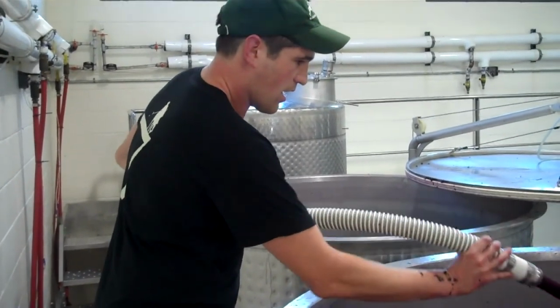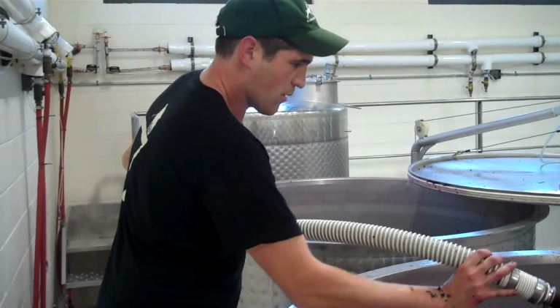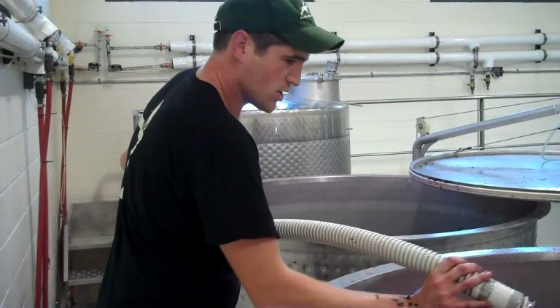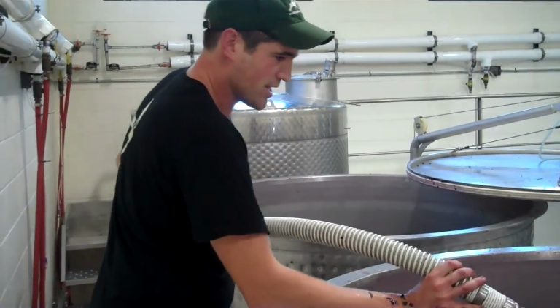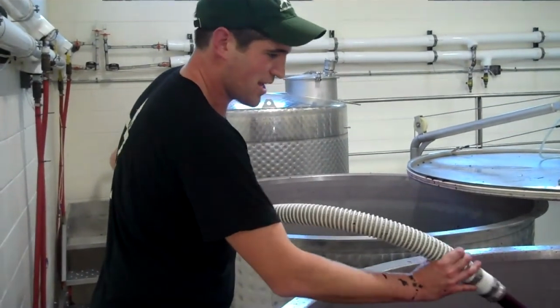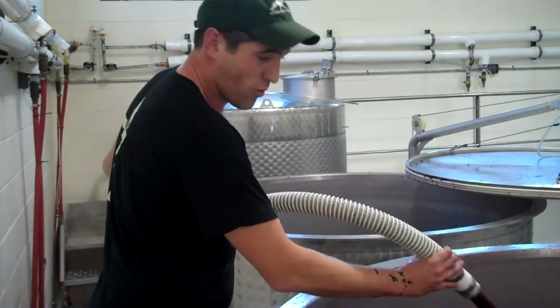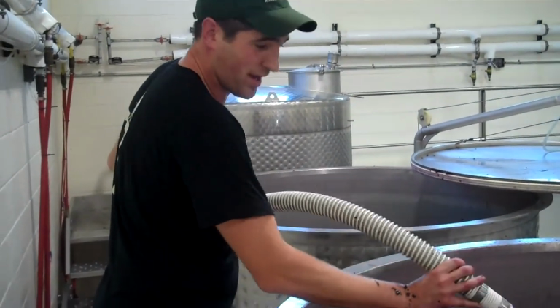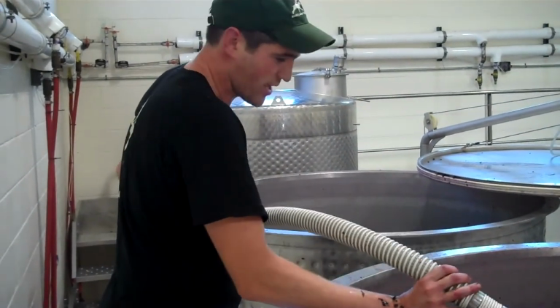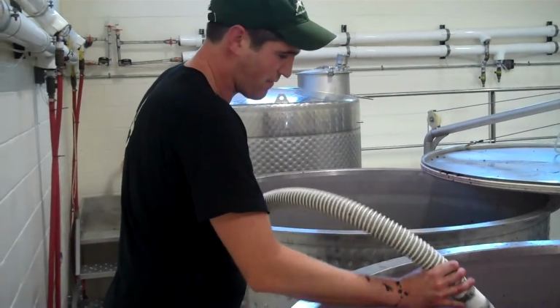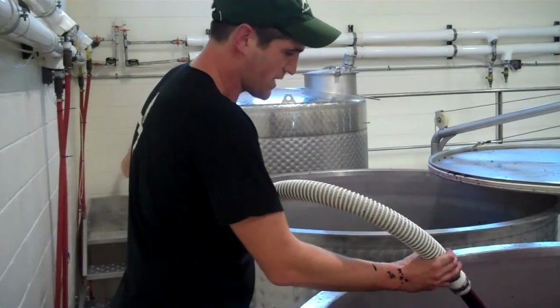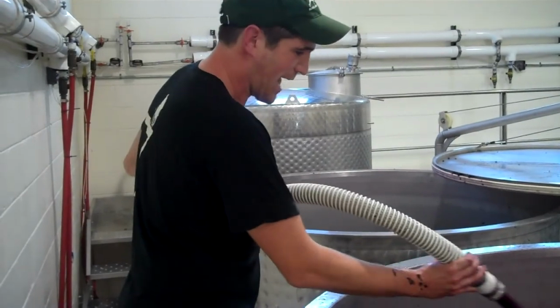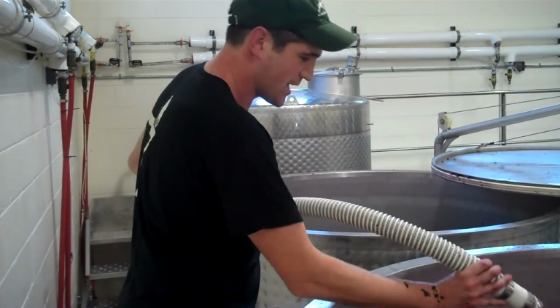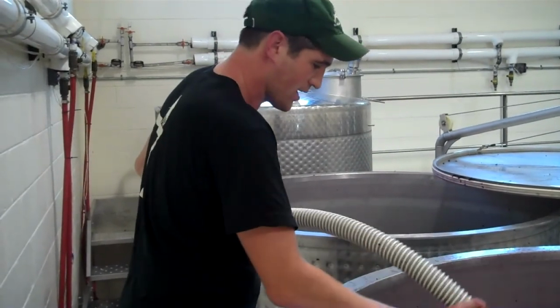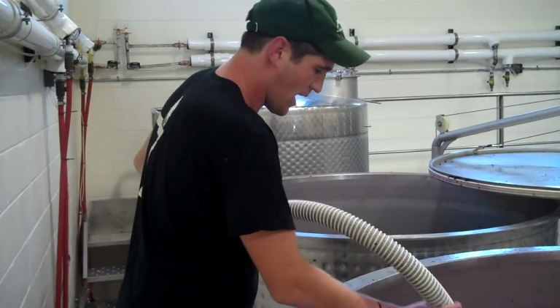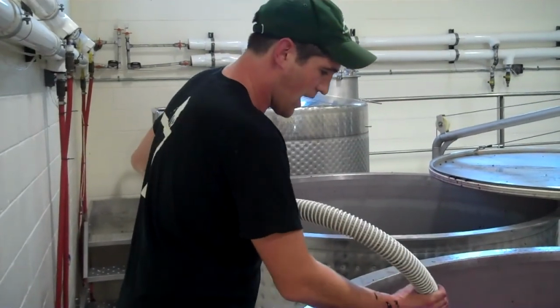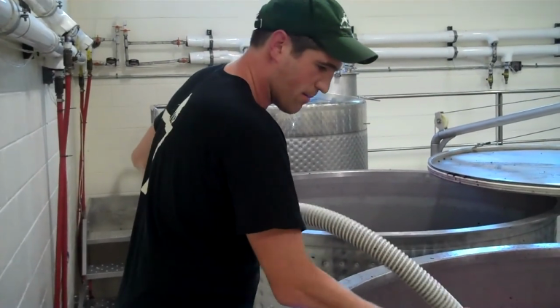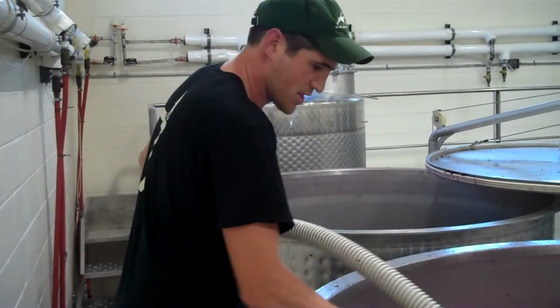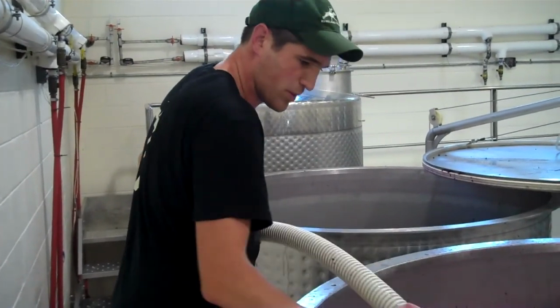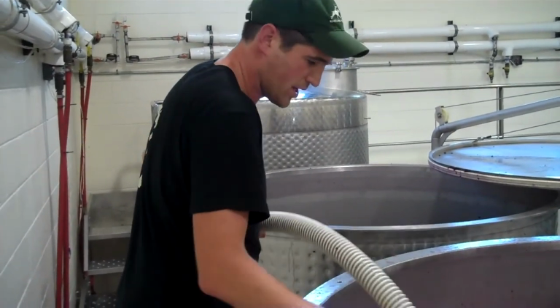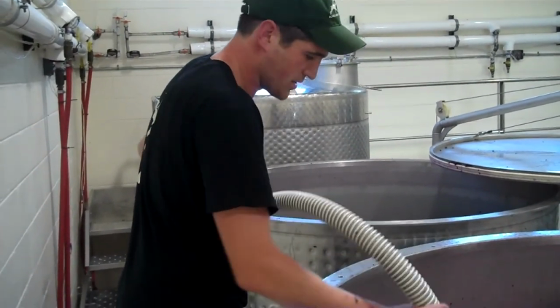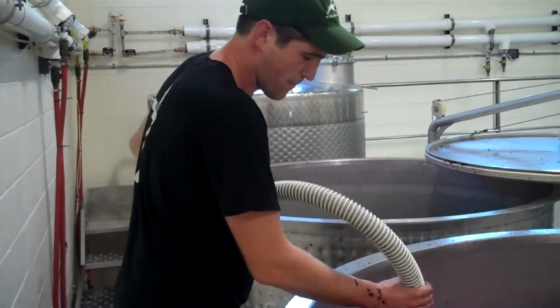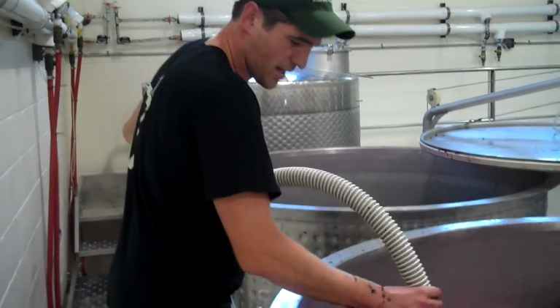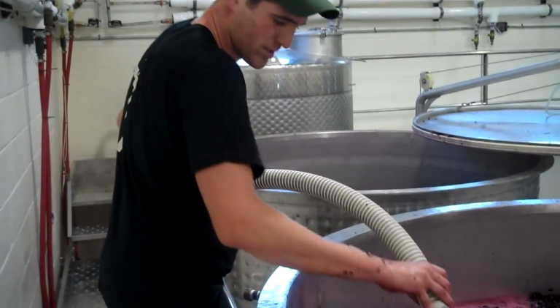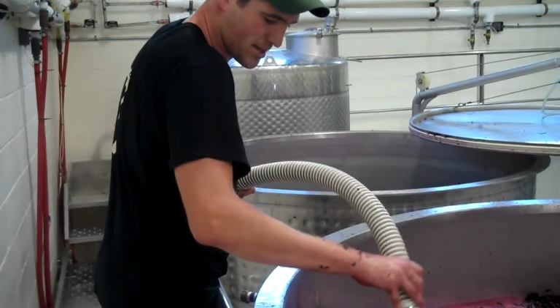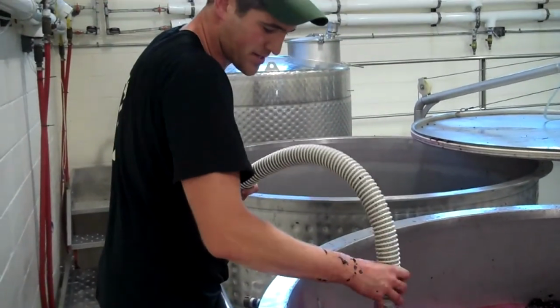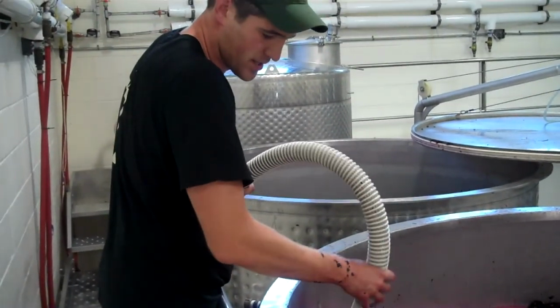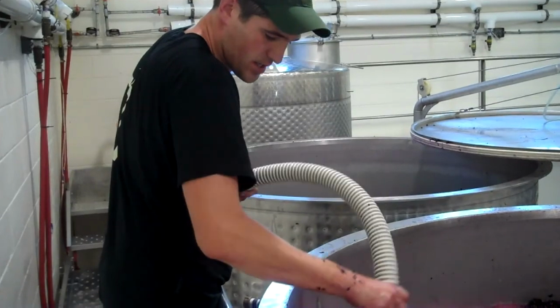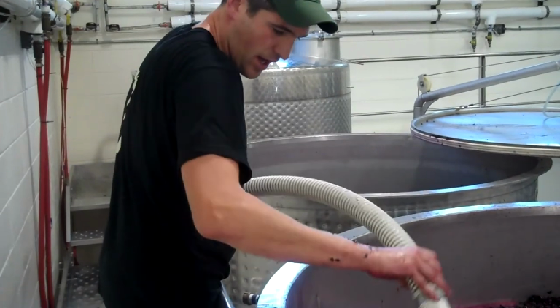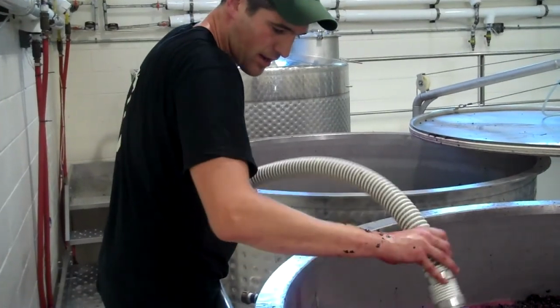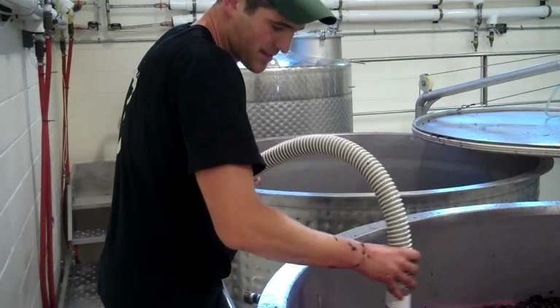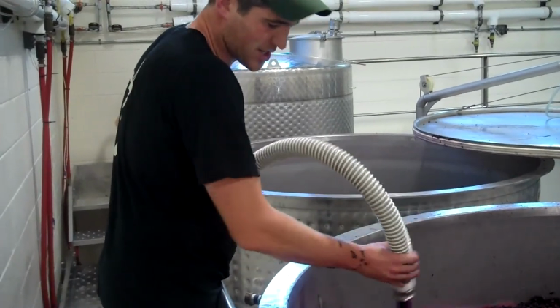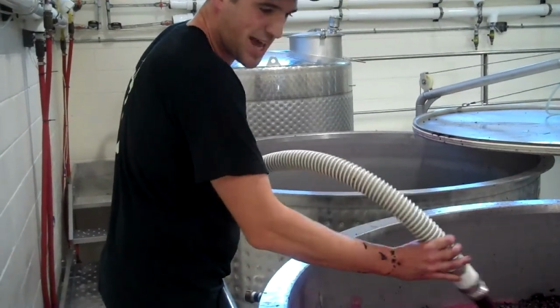We are going to do this every morning and every night — first thing and last thing — until we are done with the rest of it, and then we'll see each other on top.